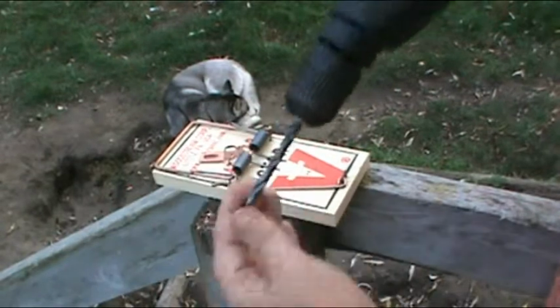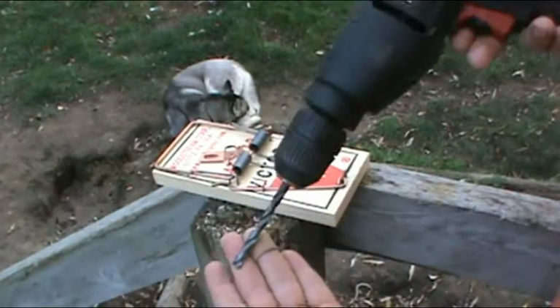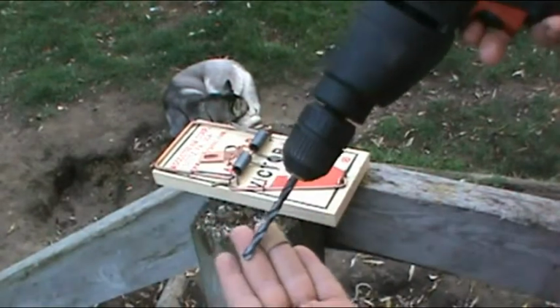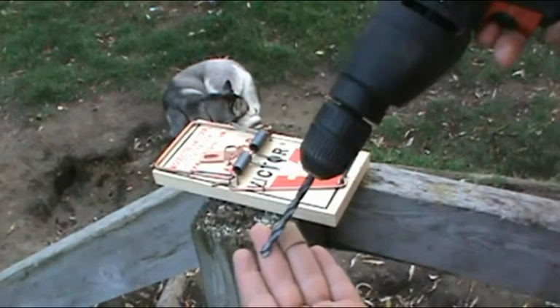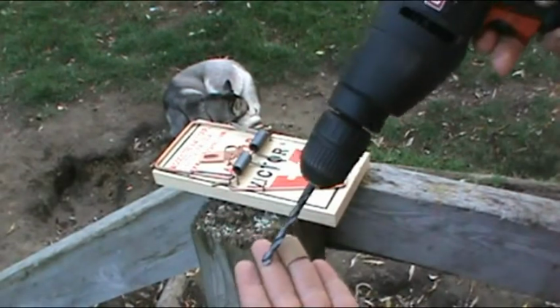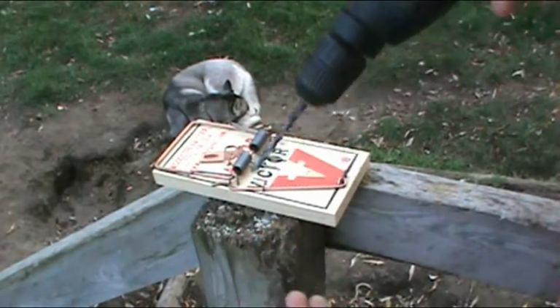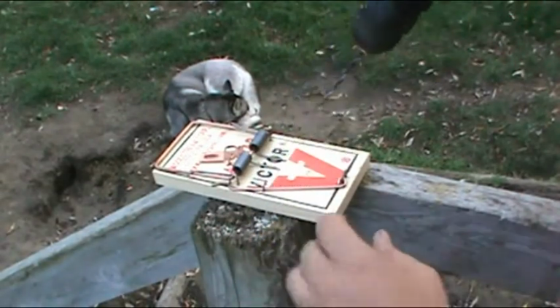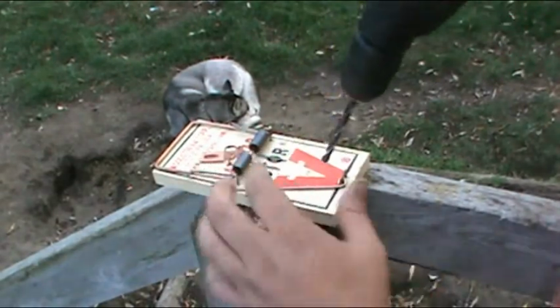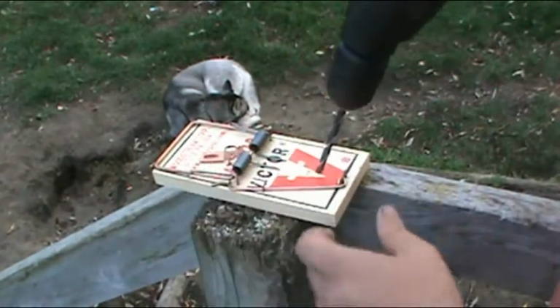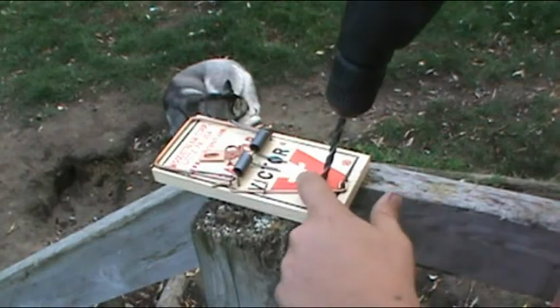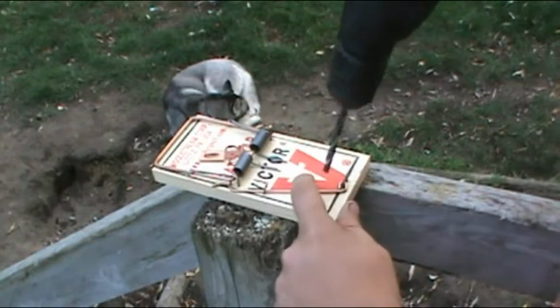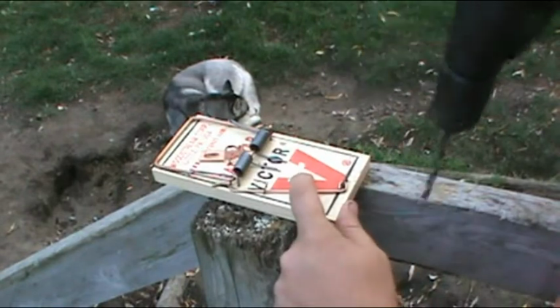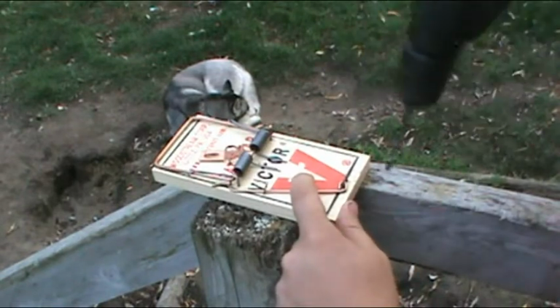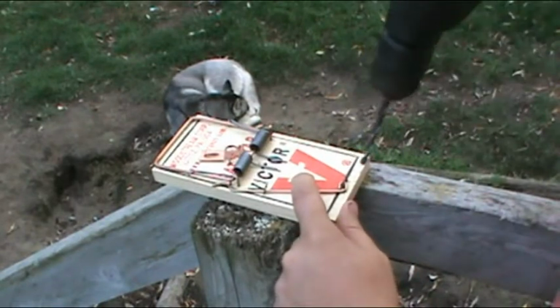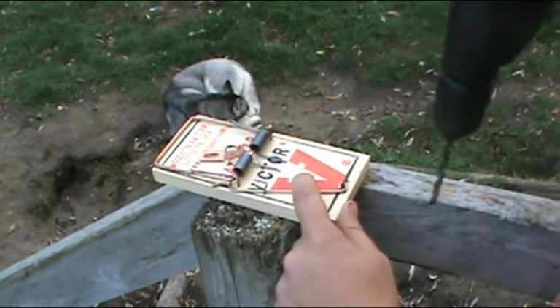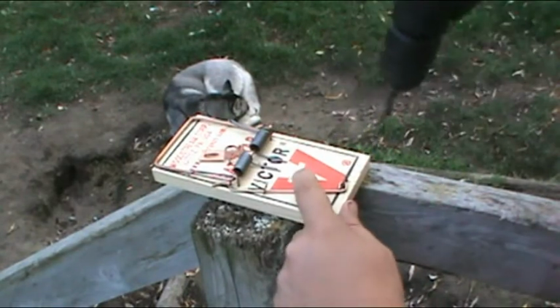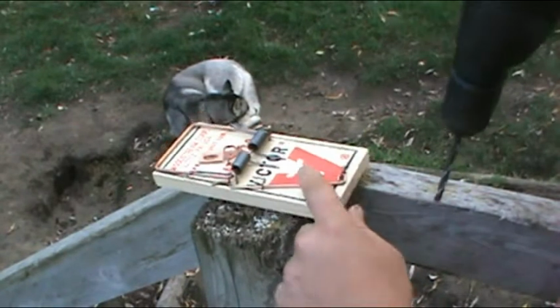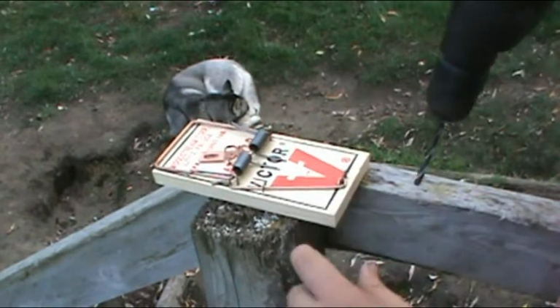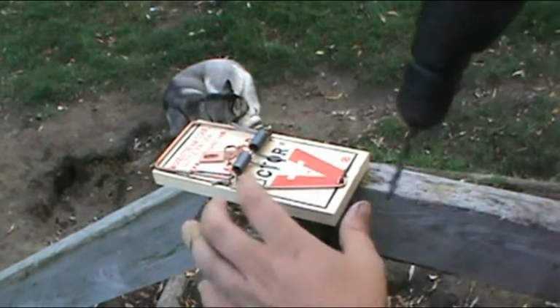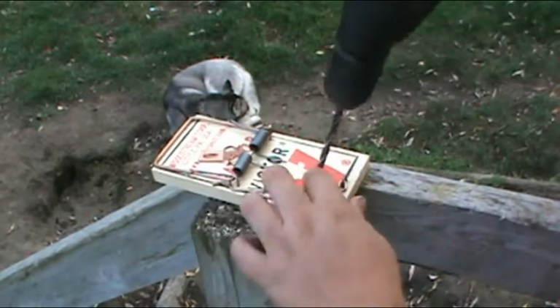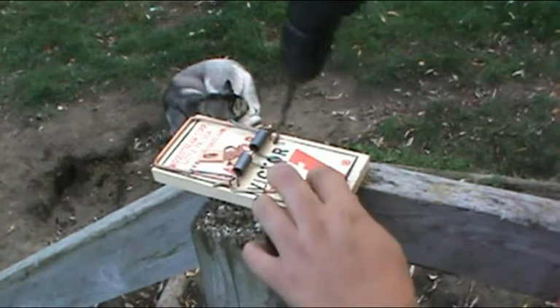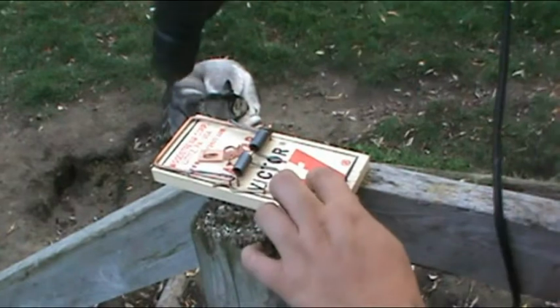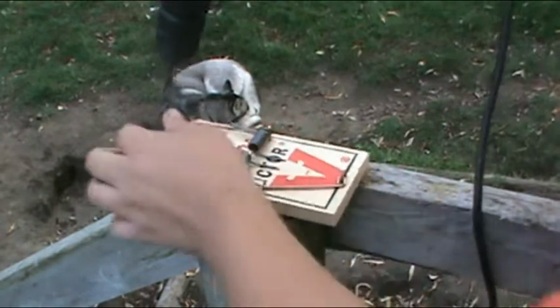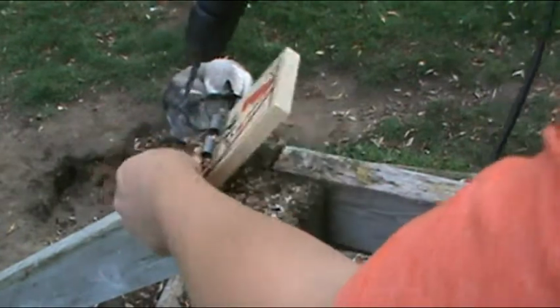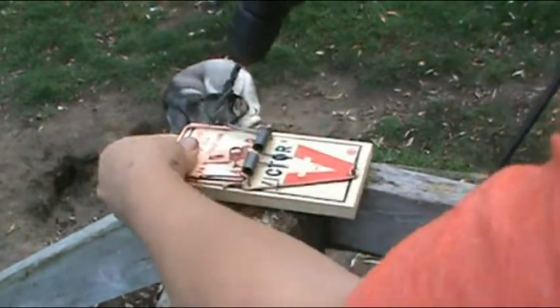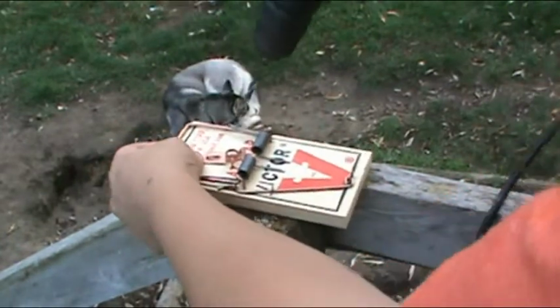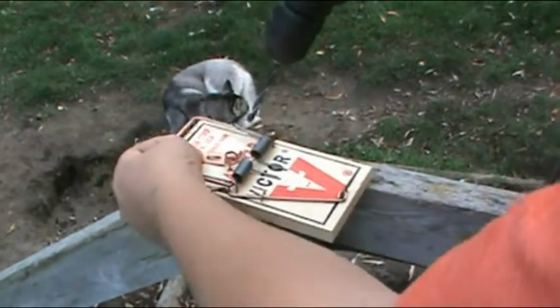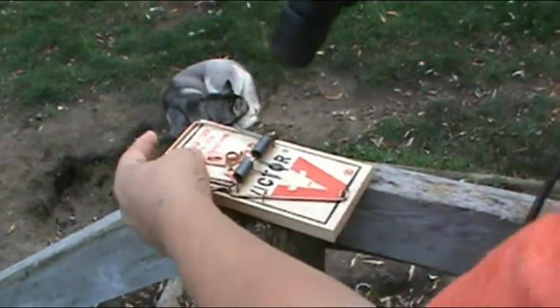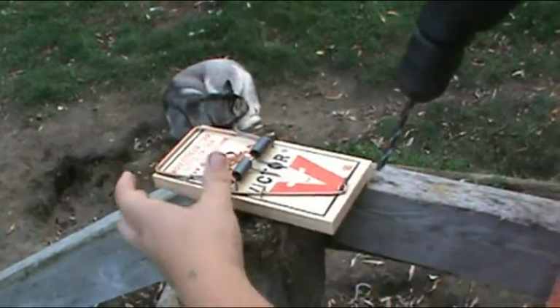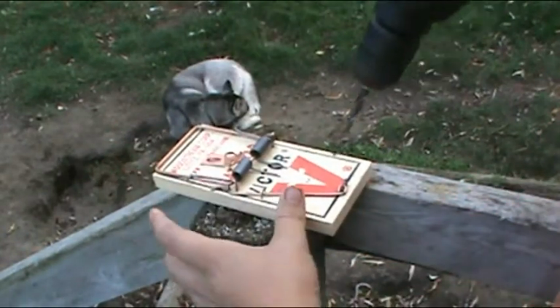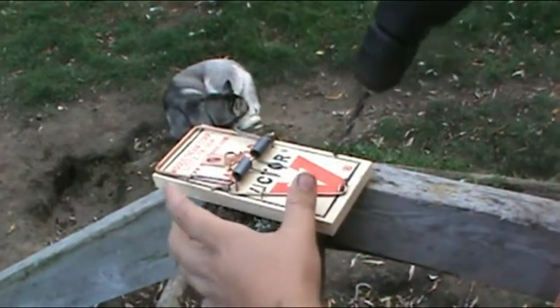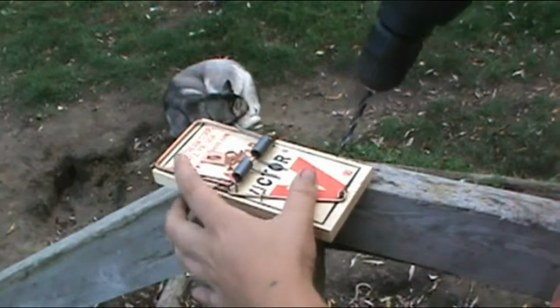First thing we're going to need is a drill and a bit. We're going to end up putting a piece of paracord through here, or a rope of any kind. And we're going to loop it through, wrap it under here, and basically create a lever.